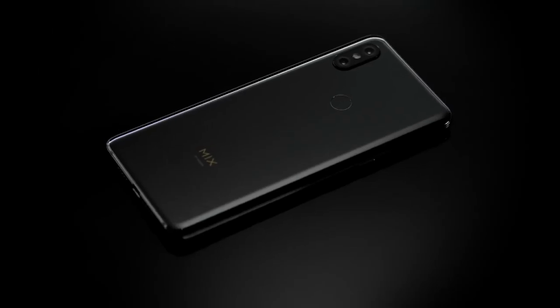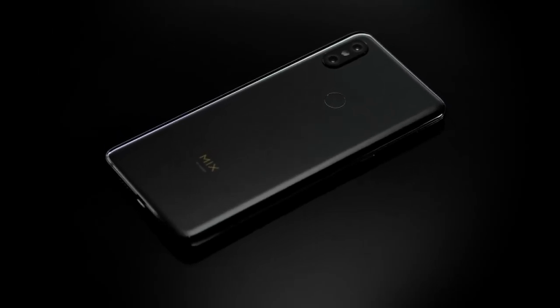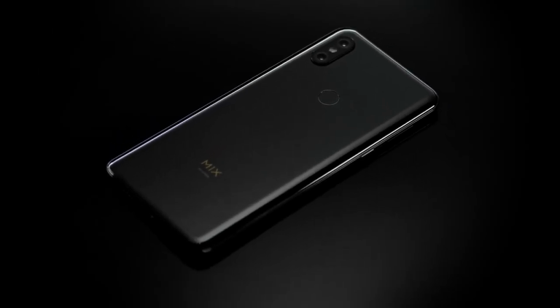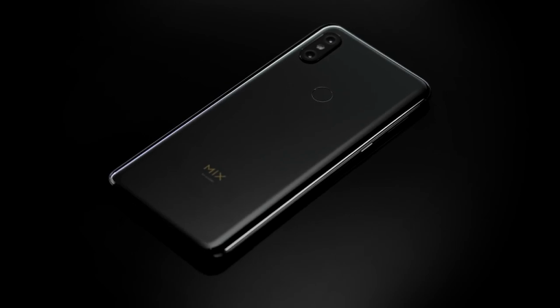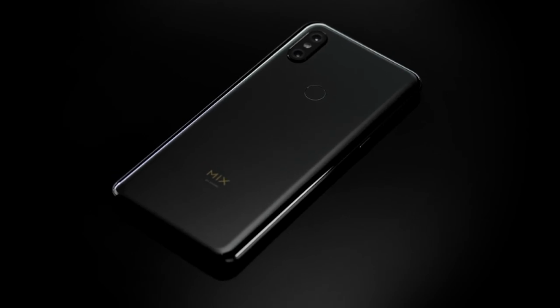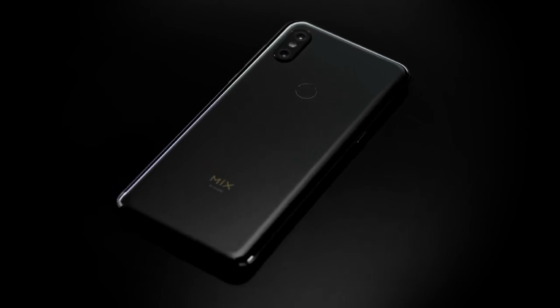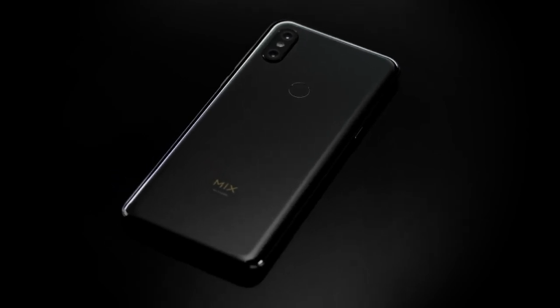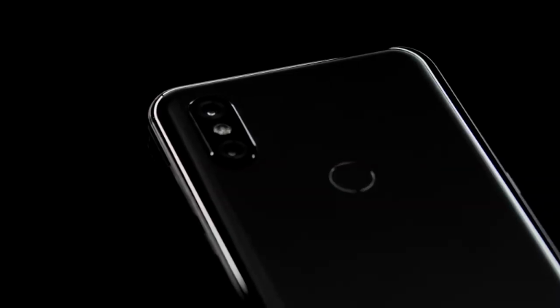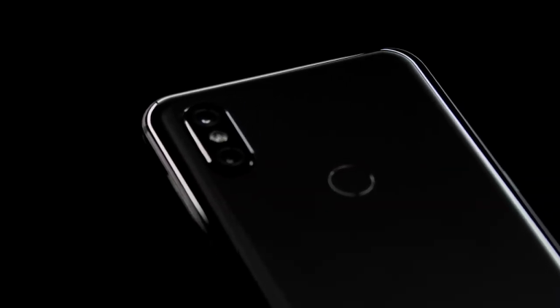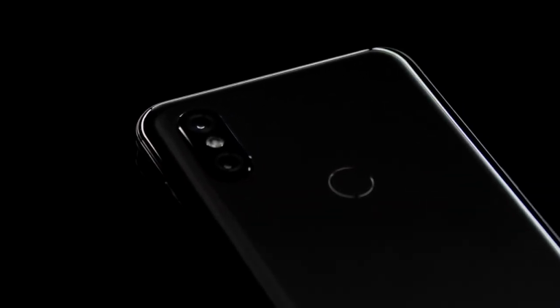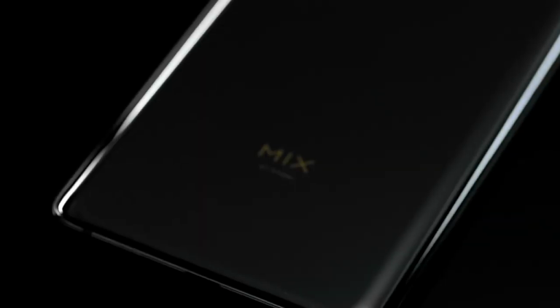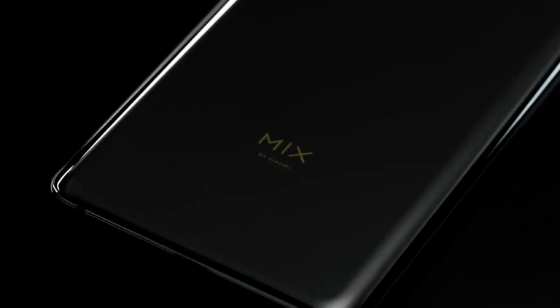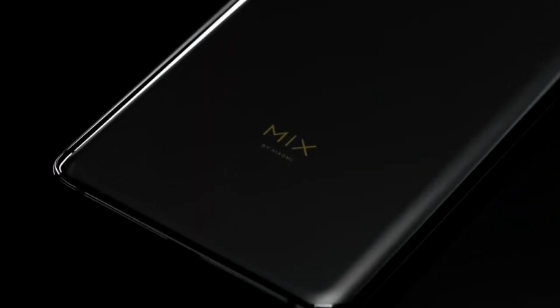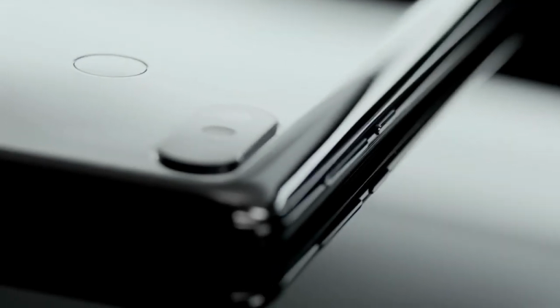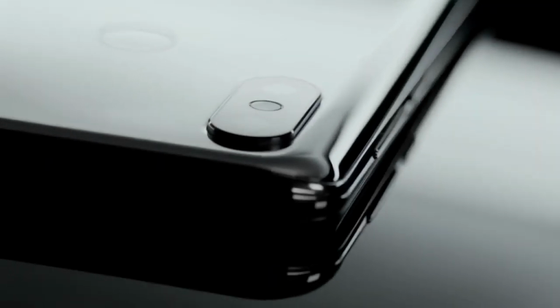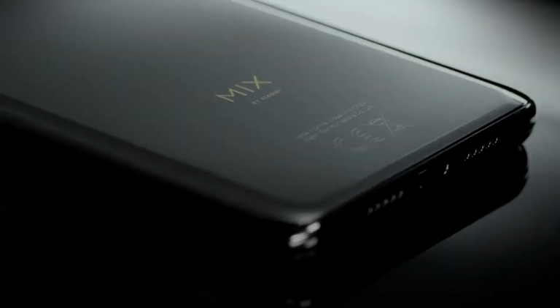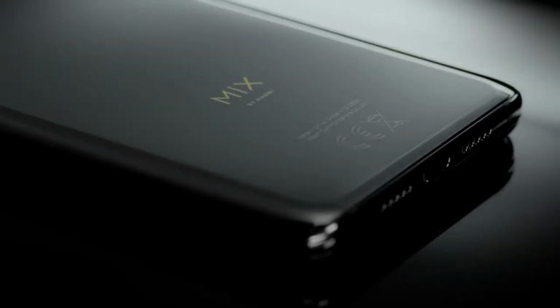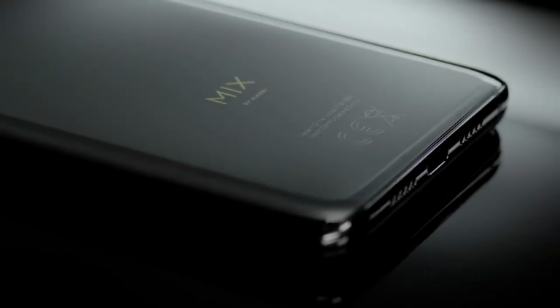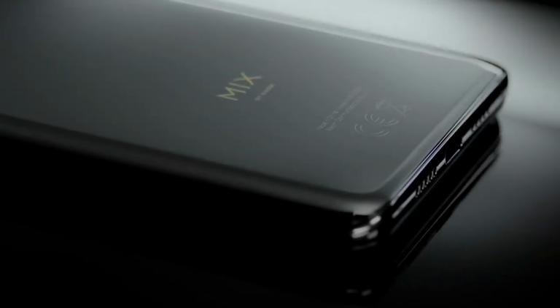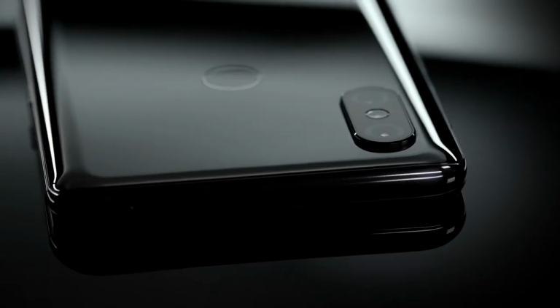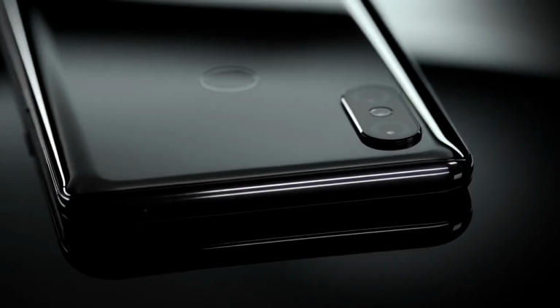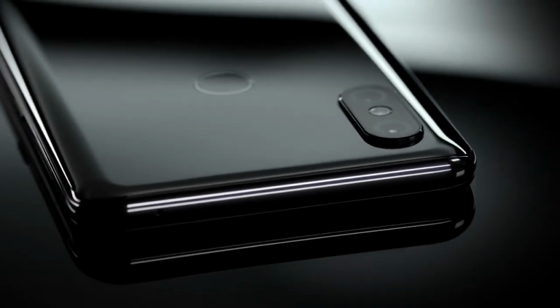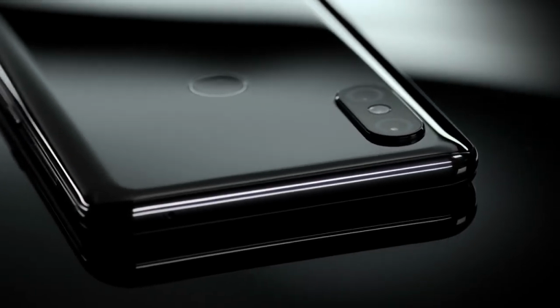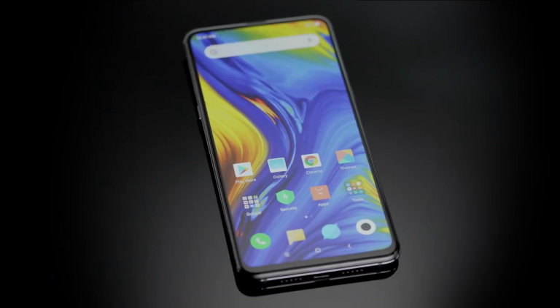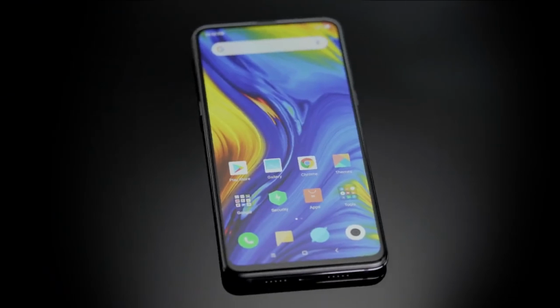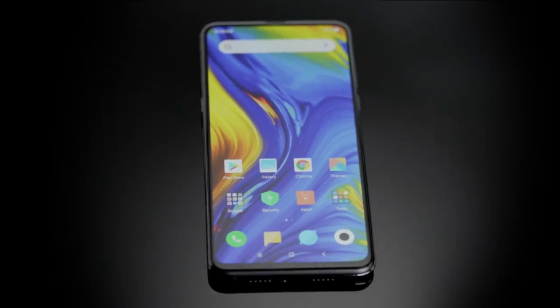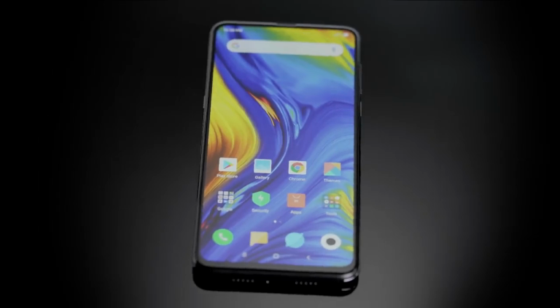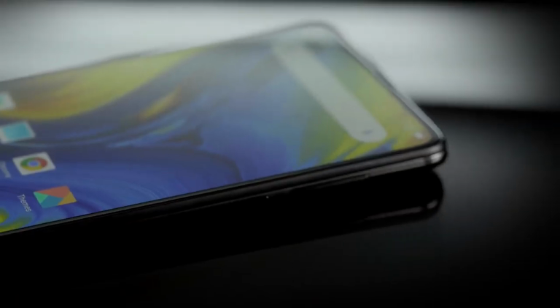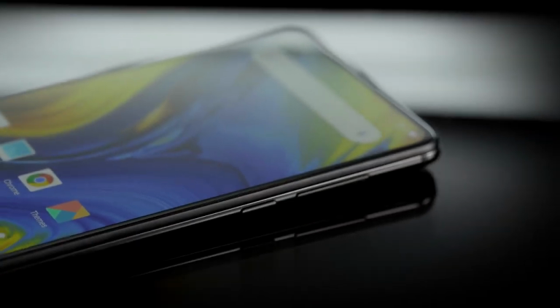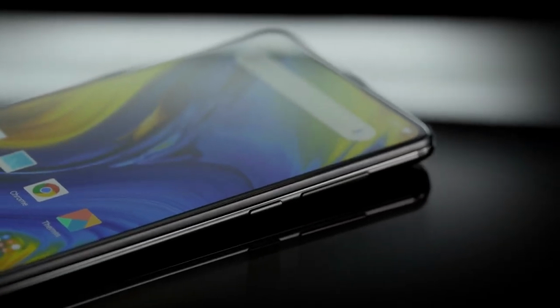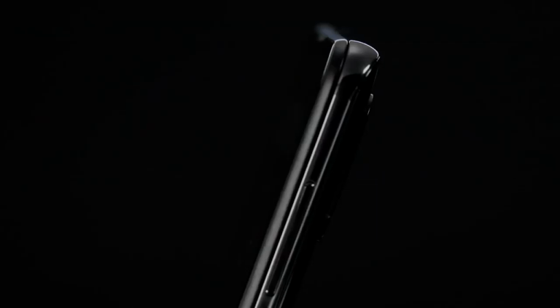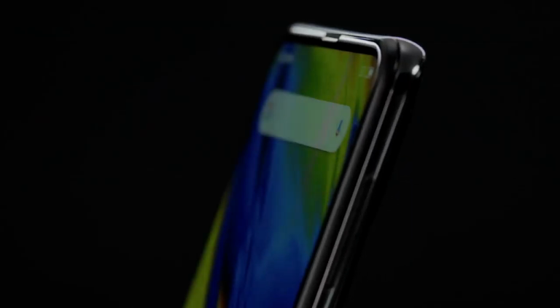The Xiaomi Mi Mix 3 5G smartphone was launched in February 2019. The phone comes with a 6.39-inch touchscreen display with an aspect ratio of 19.5:9, and is powered by an octa-core Qualcomm Snapdragon 855 processor.